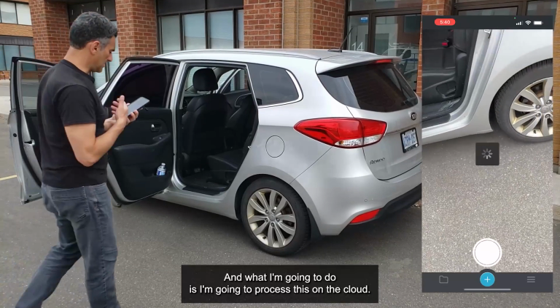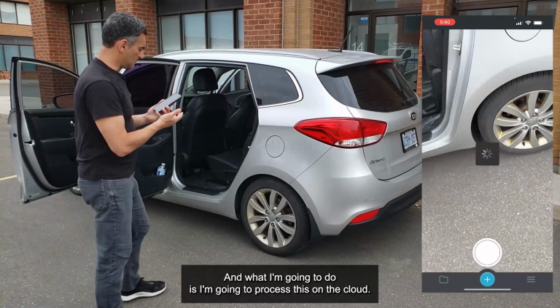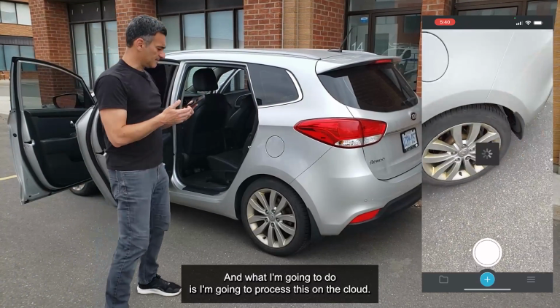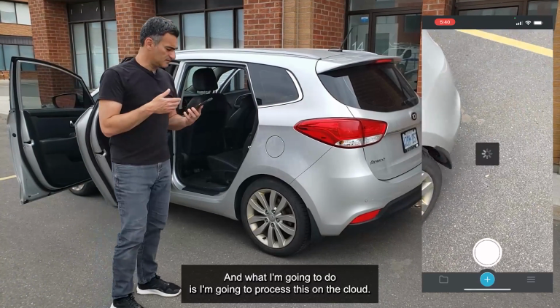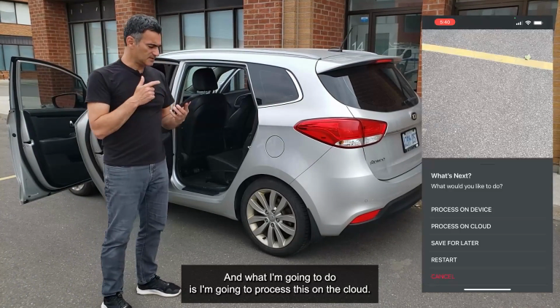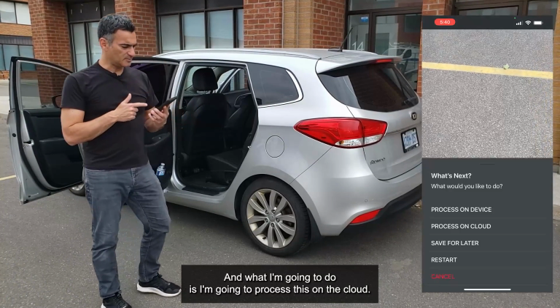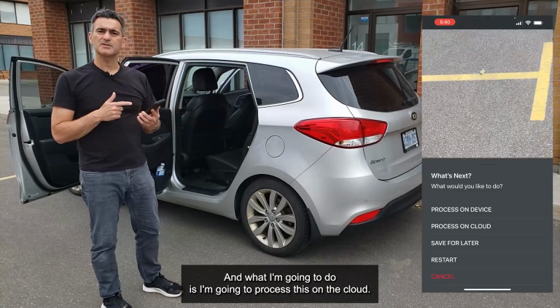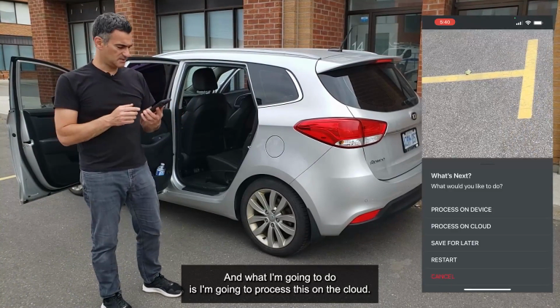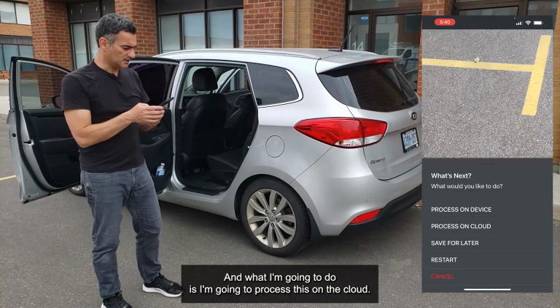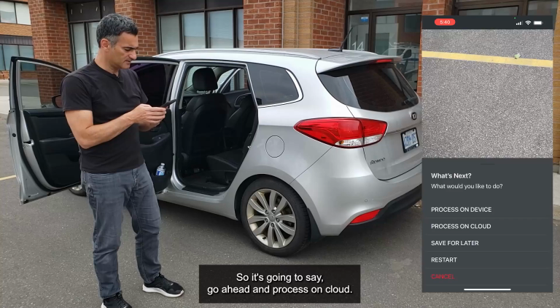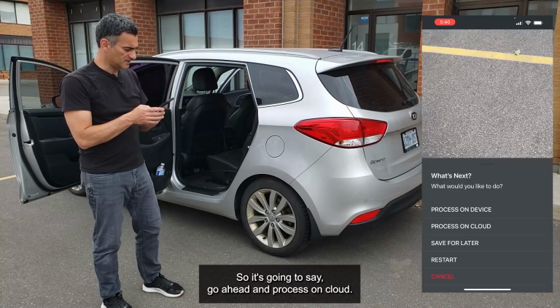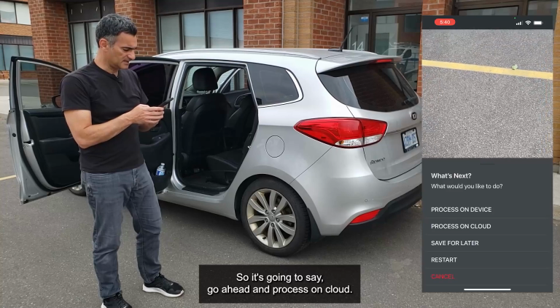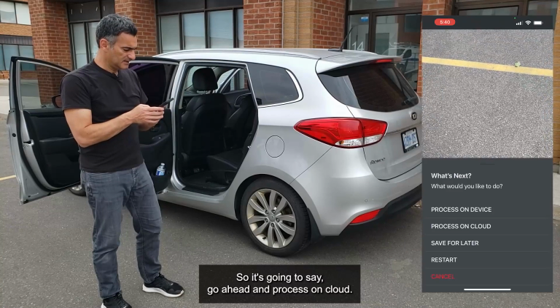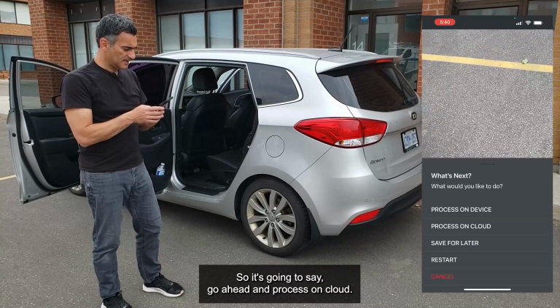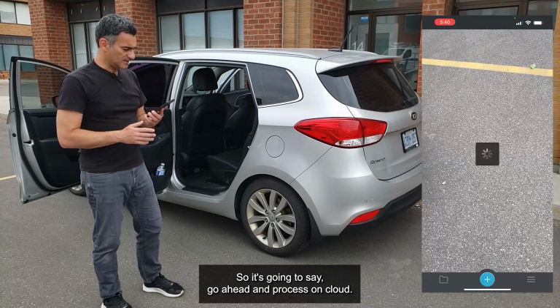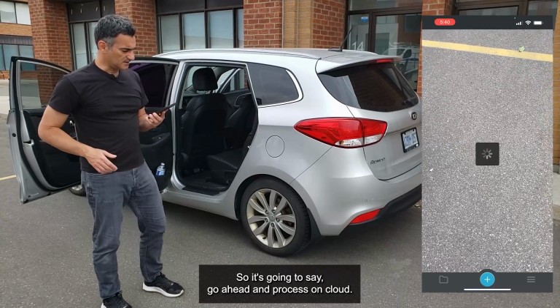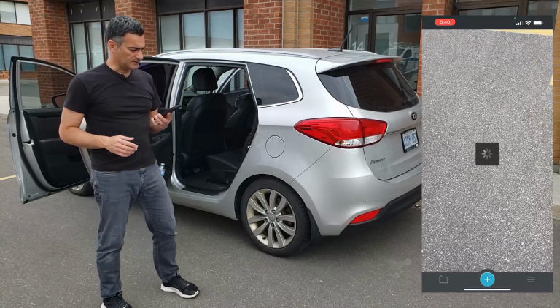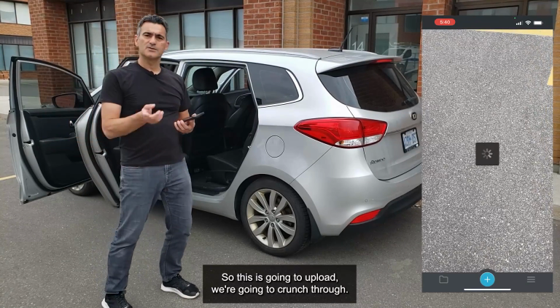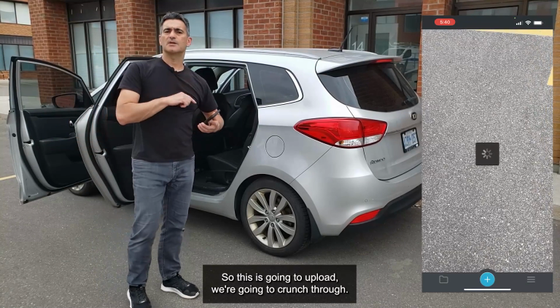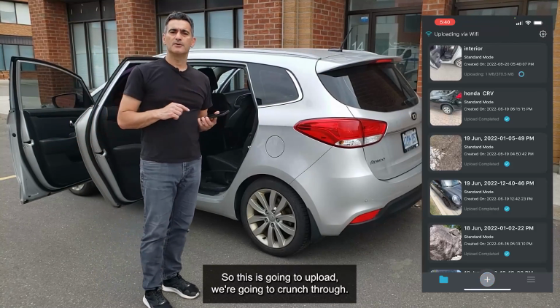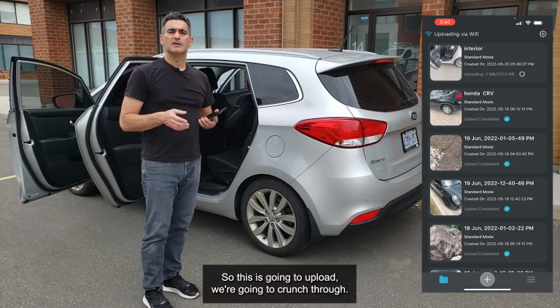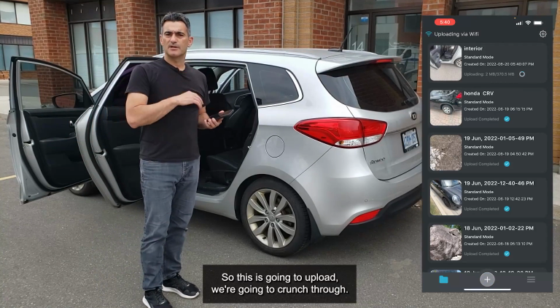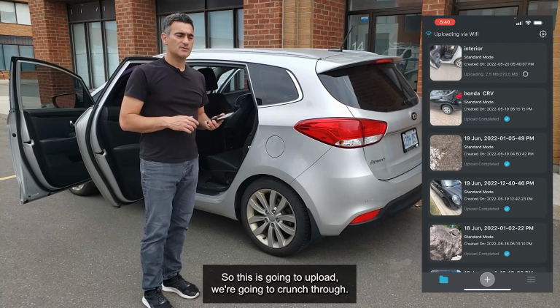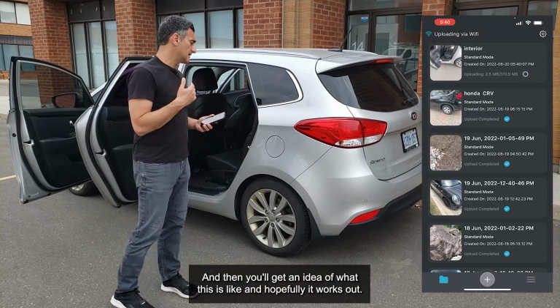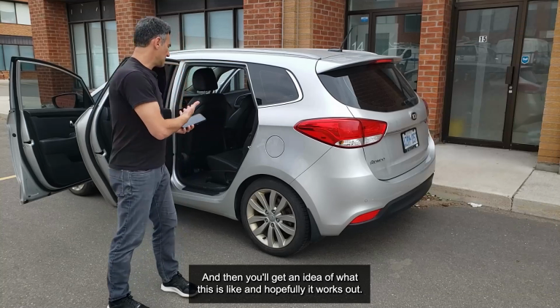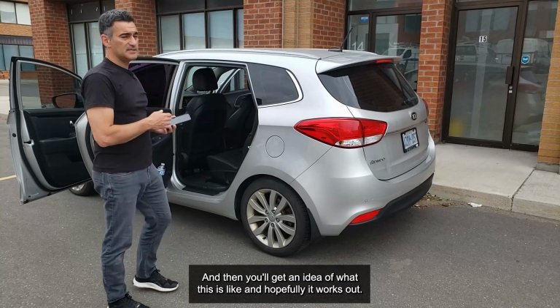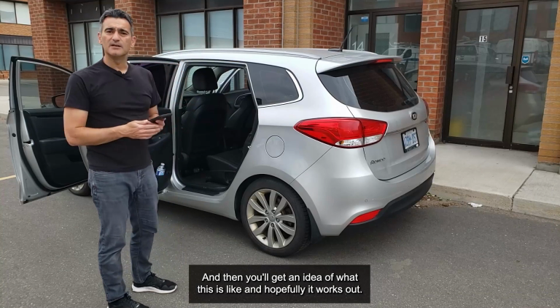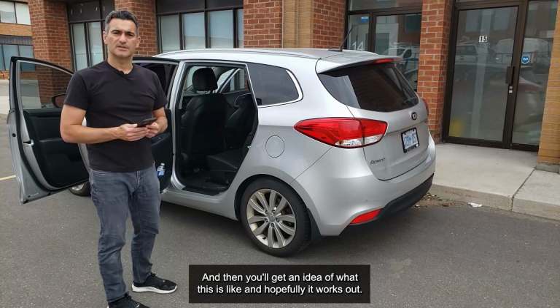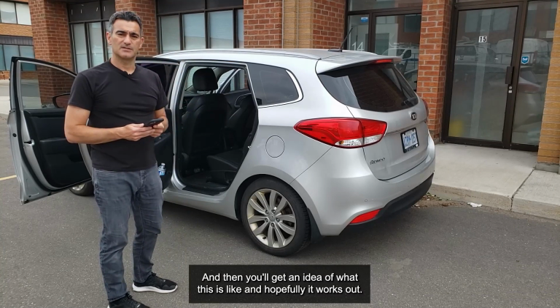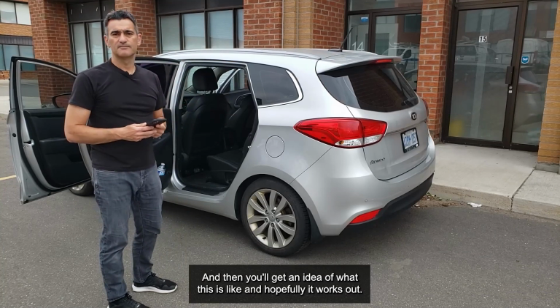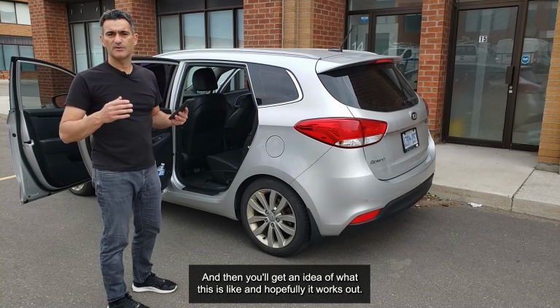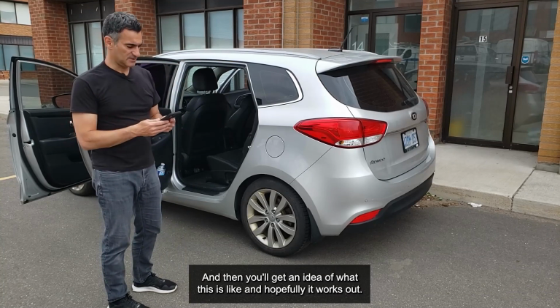What I'm going to do now is process this on the cloud, so I'll go ahead and process on cloud. This is going to upload and we're going to crunch through it, and then you'll get an idea of what this looks like and hopefully it works out.